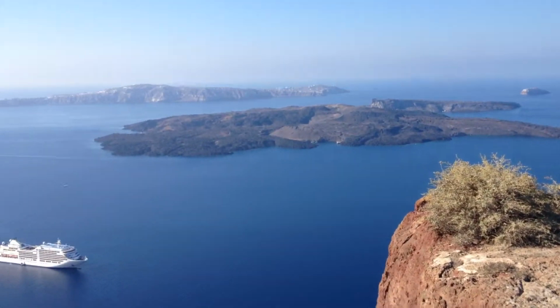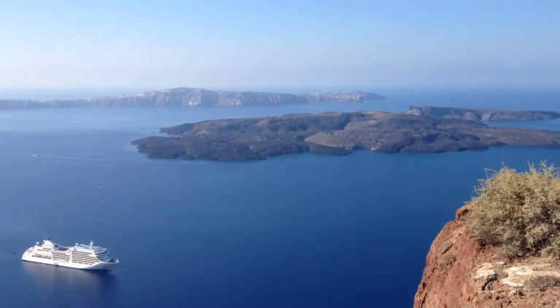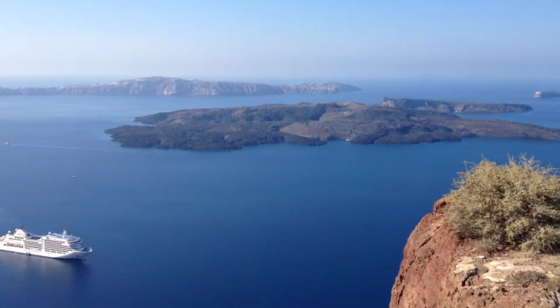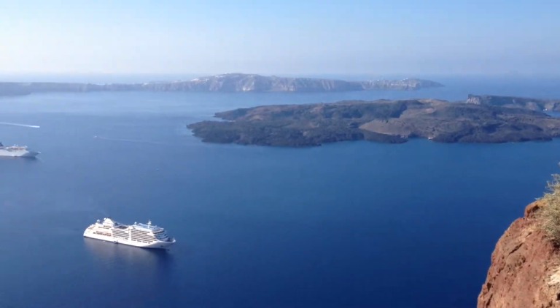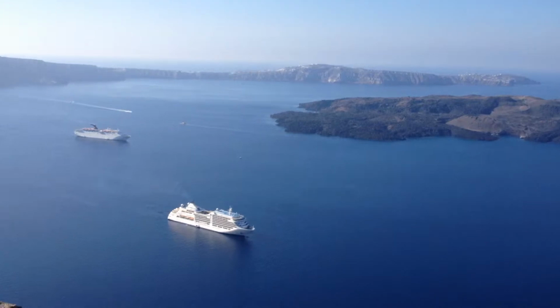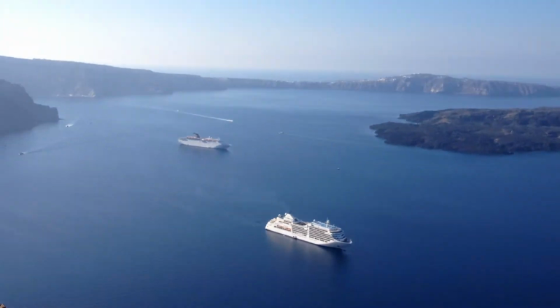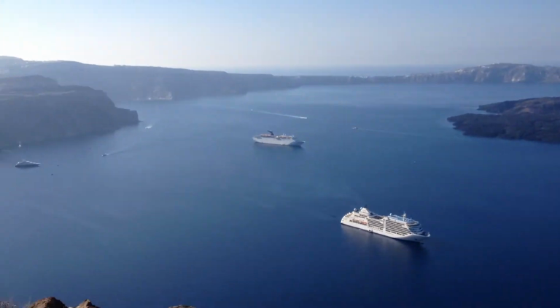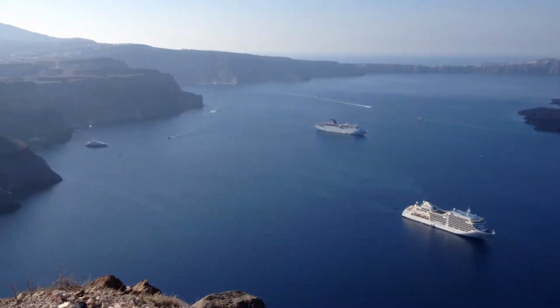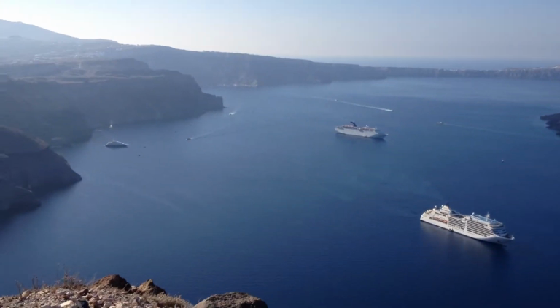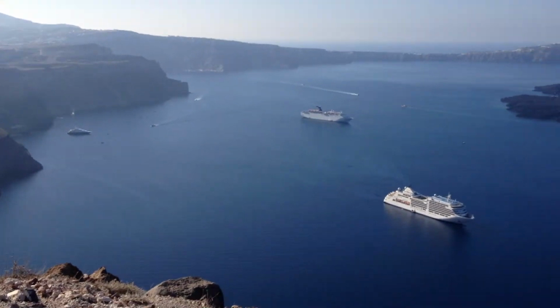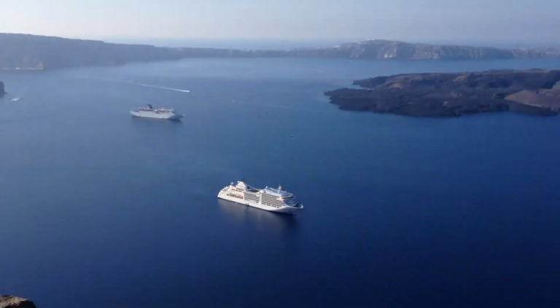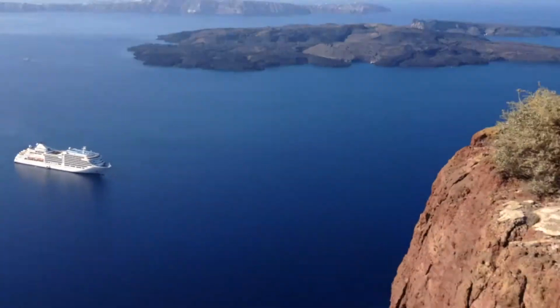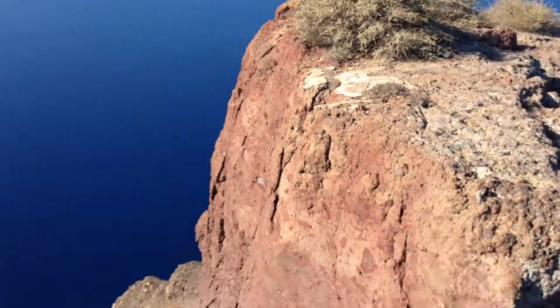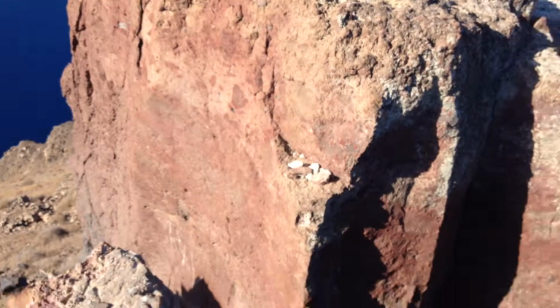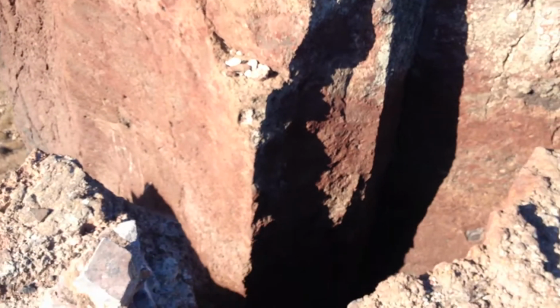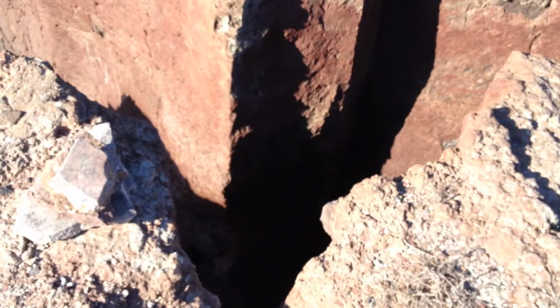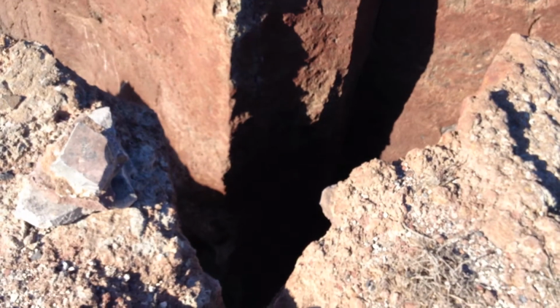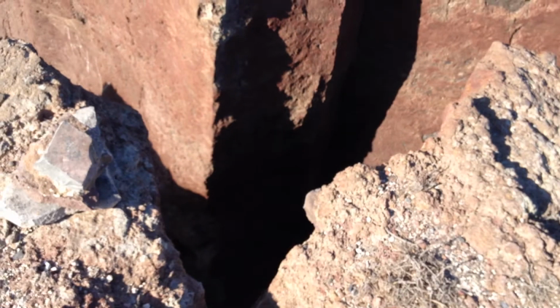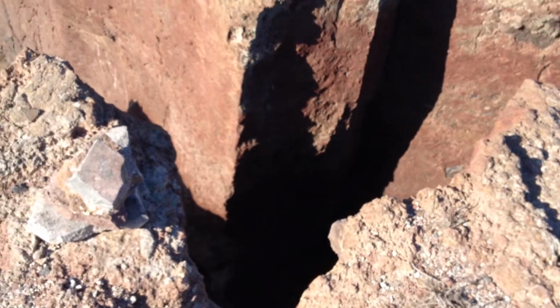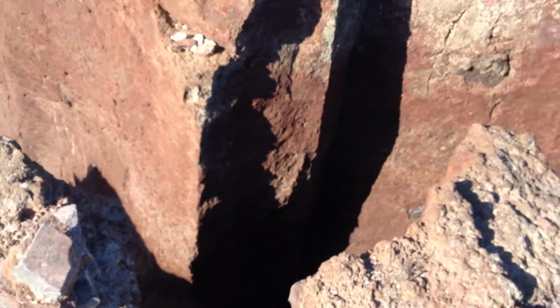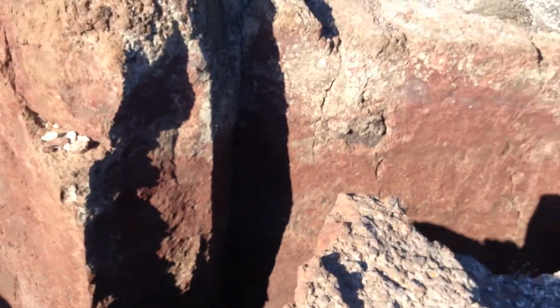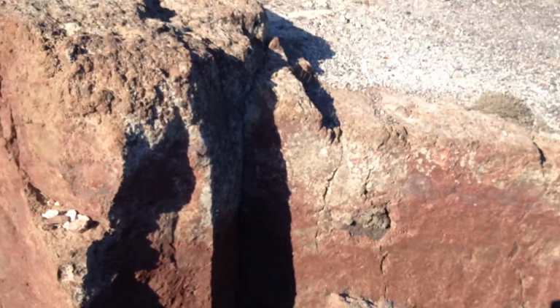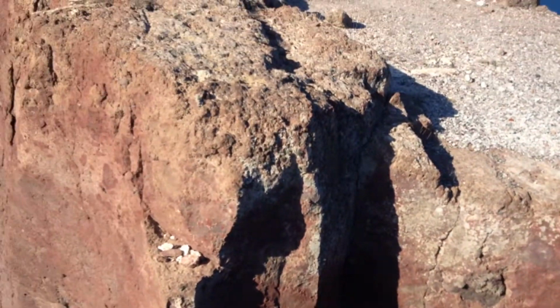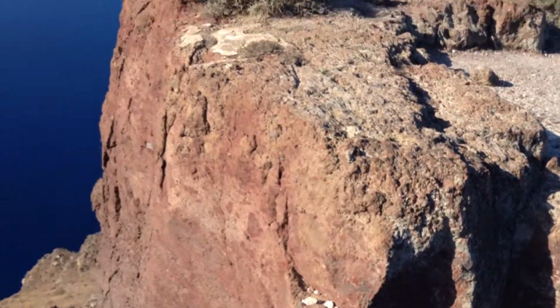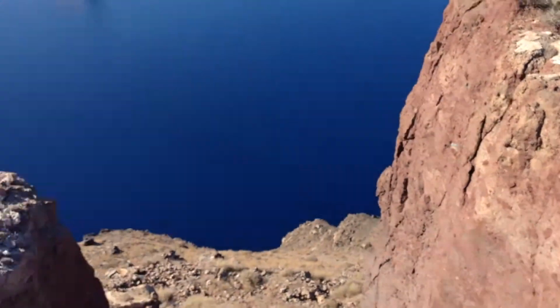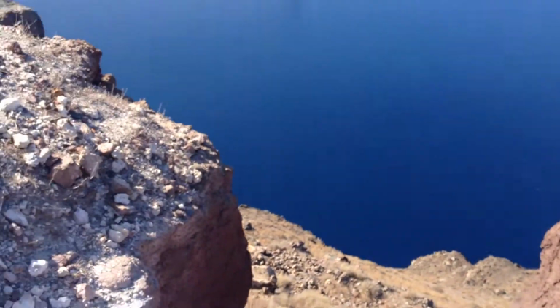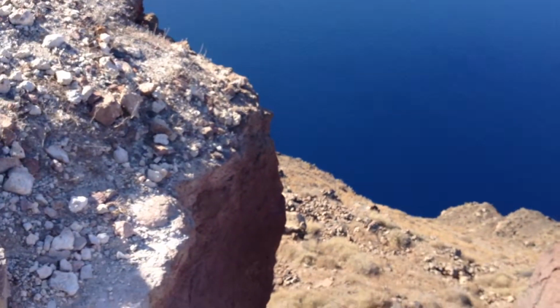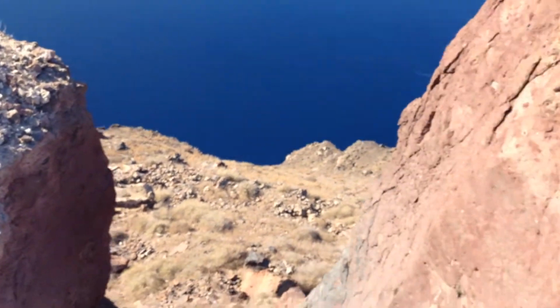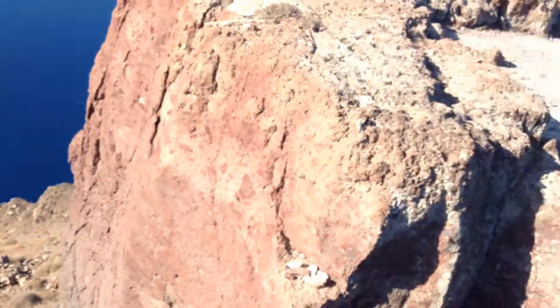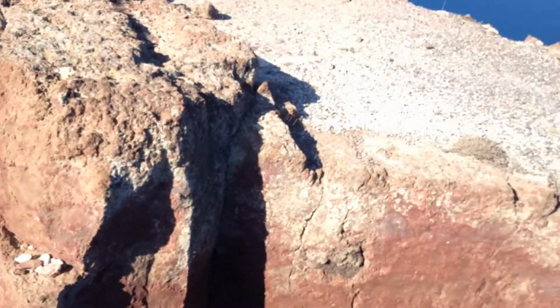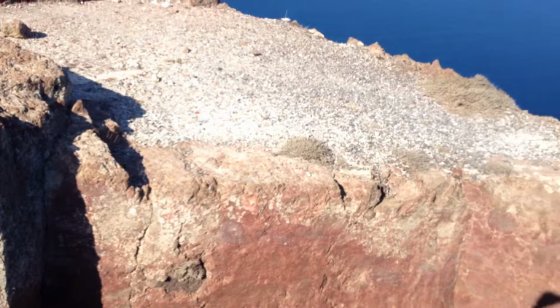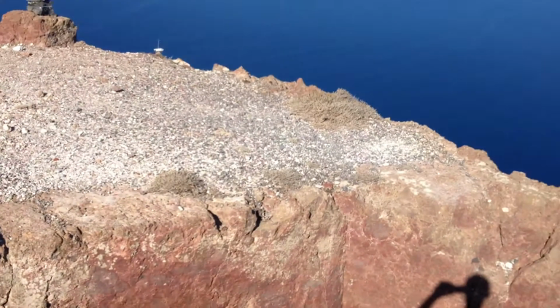We're going to go over here and take a view of the caldera. And this is how I climbed up — not the easiest, but I did it.